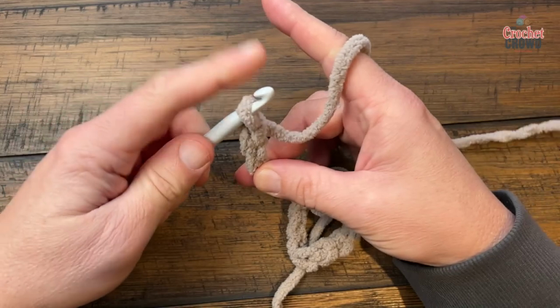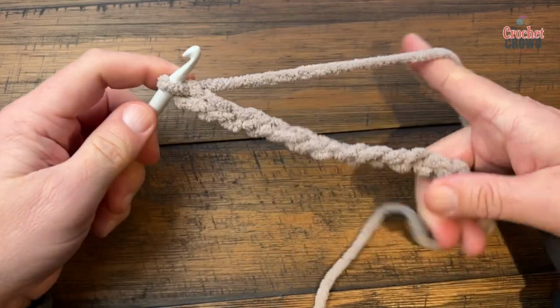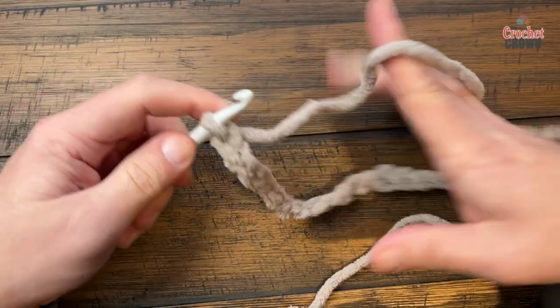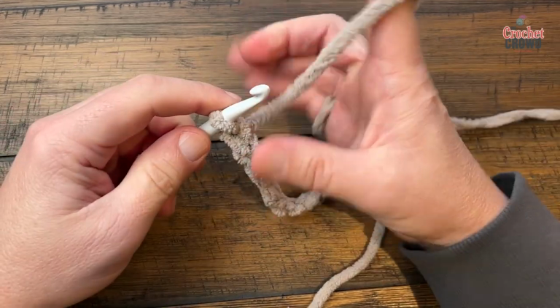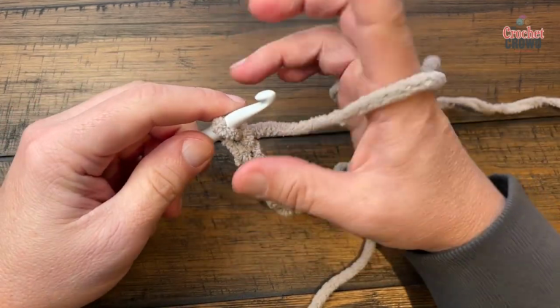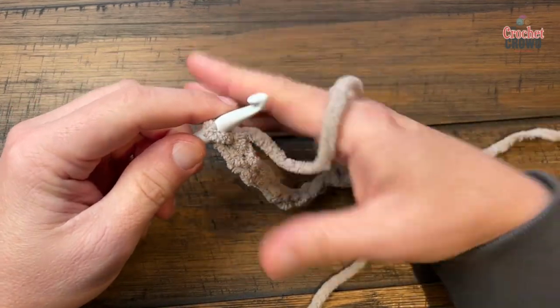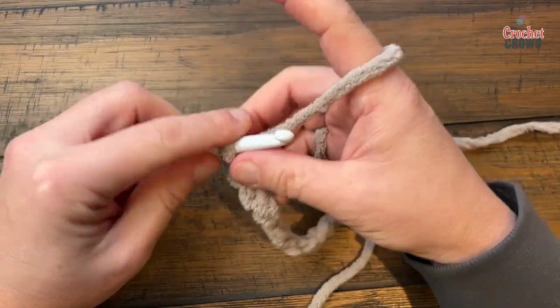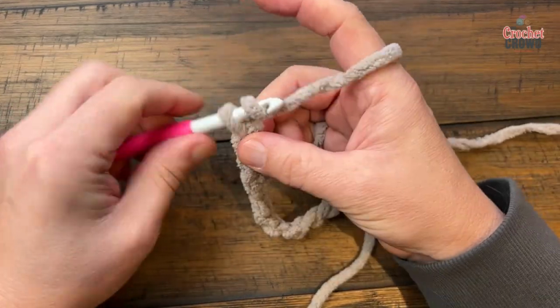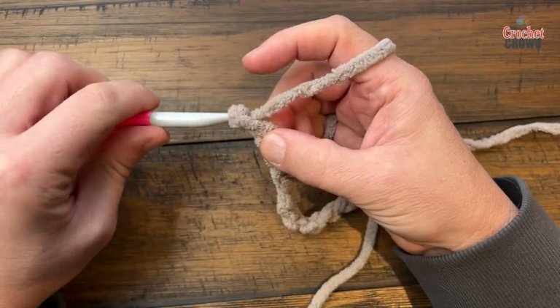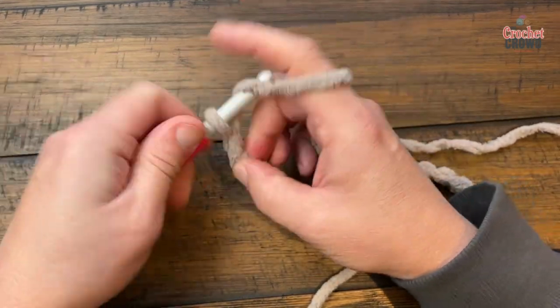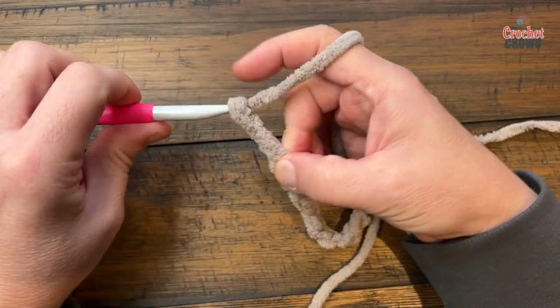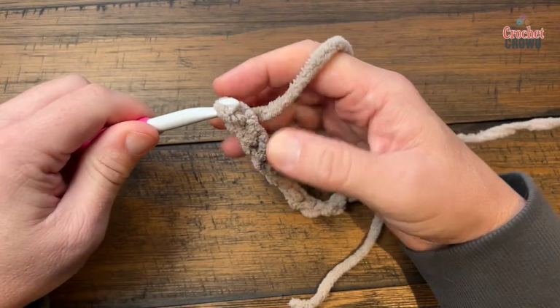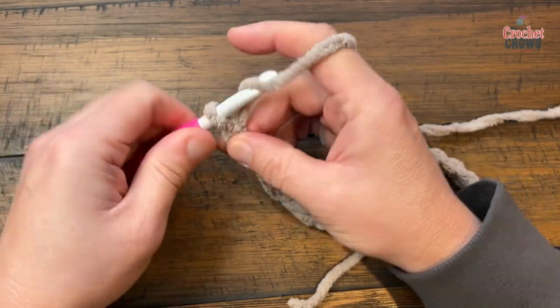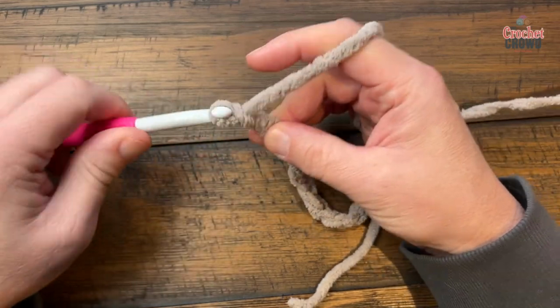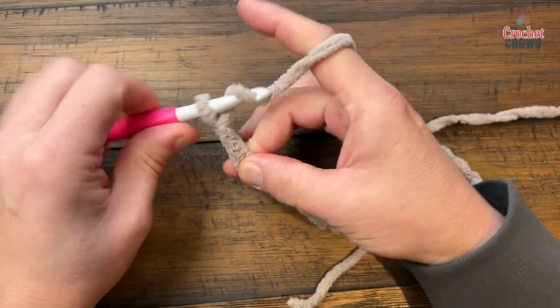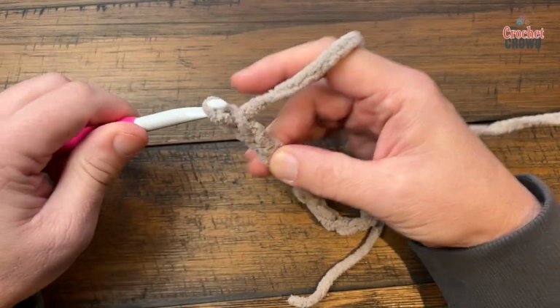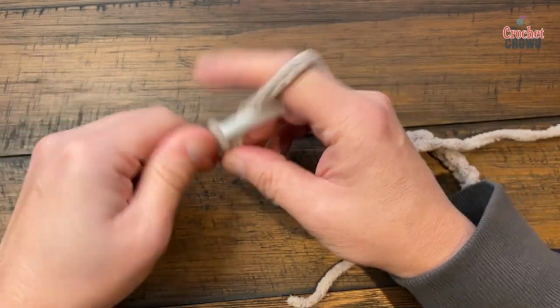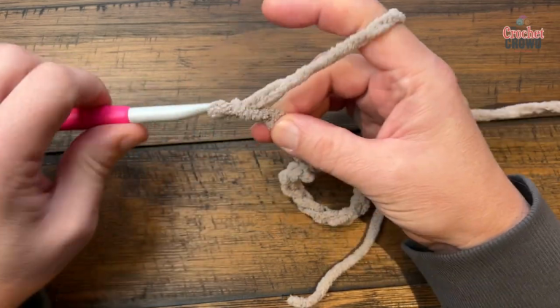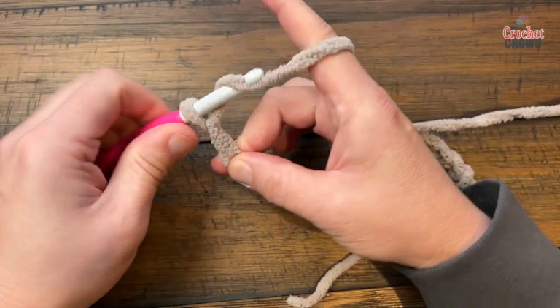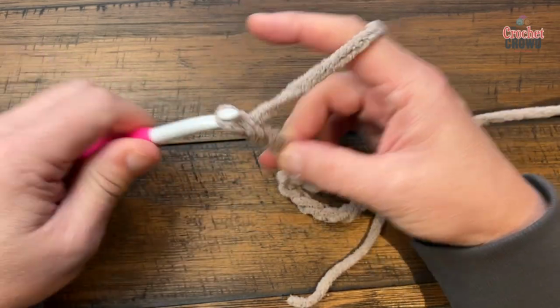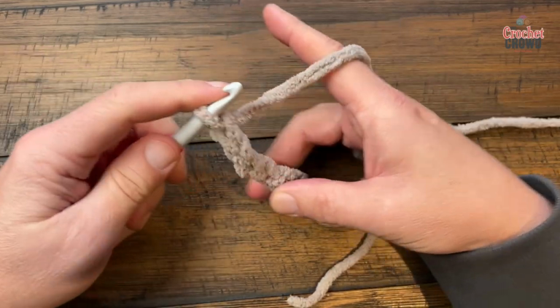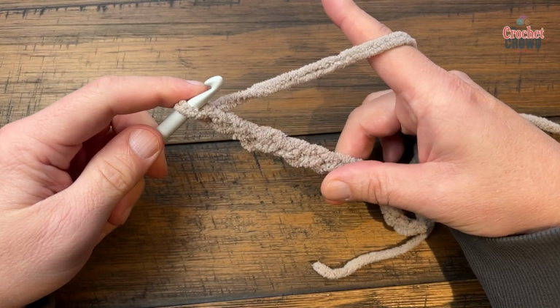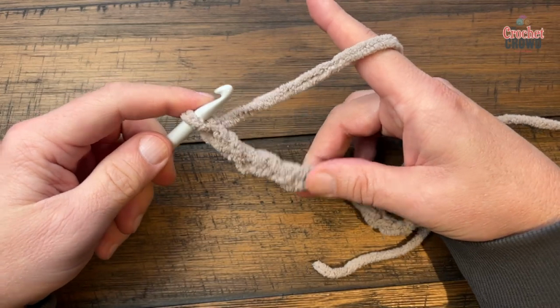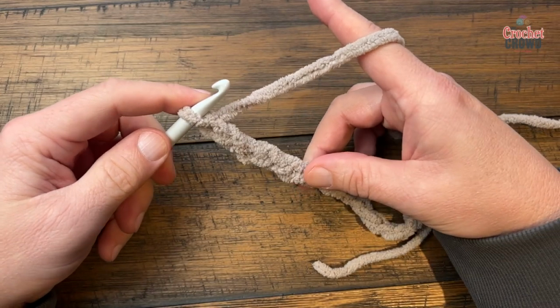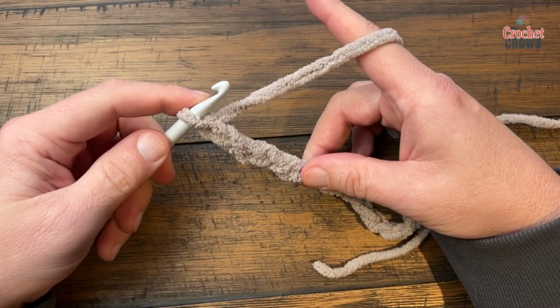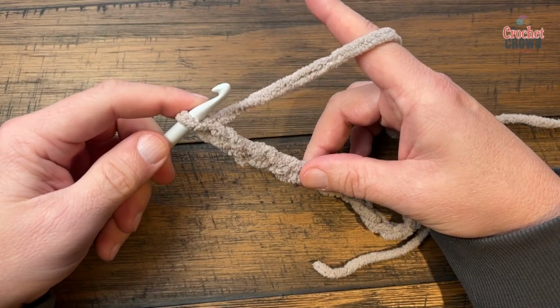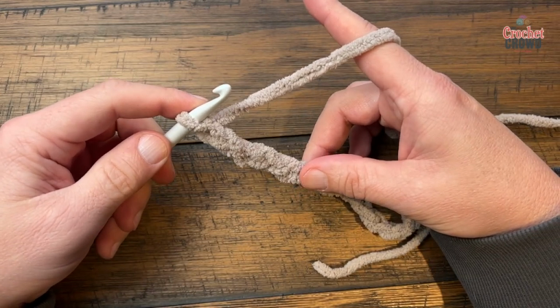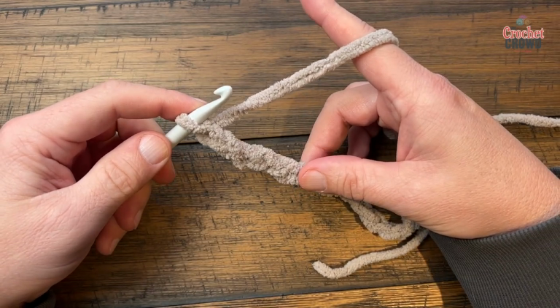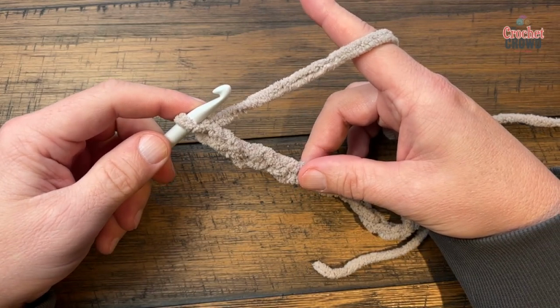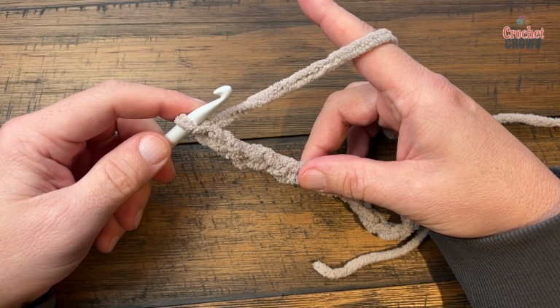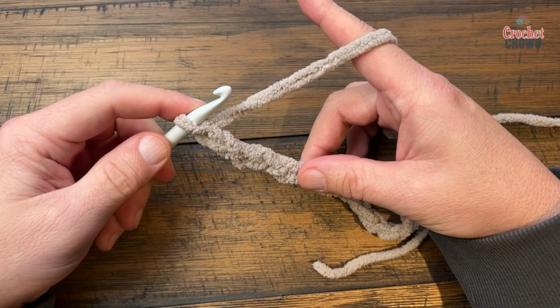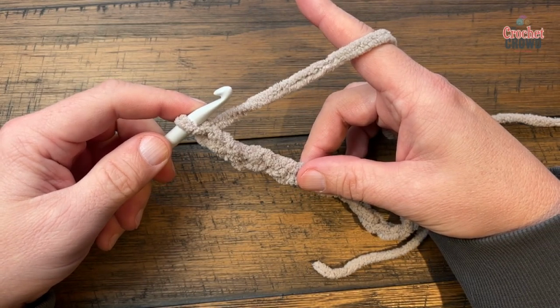Once you're happy with the width, you just have to add 6 — so 1, 2, 3, 4, 5, 6. So either chain 90 or do your multiples of 4 plus 6, and then let's start row number 1.